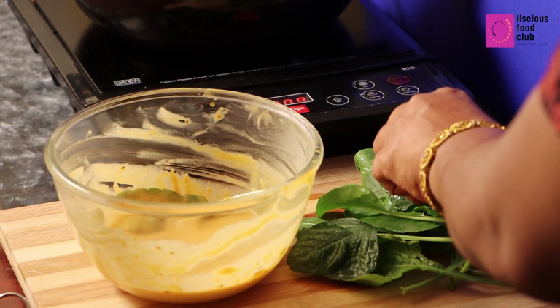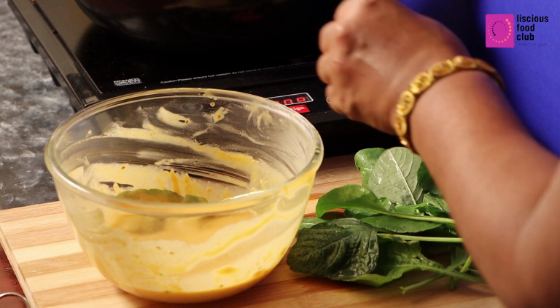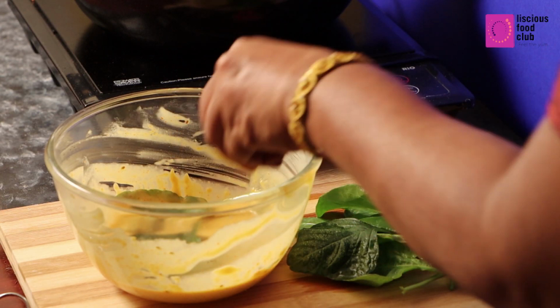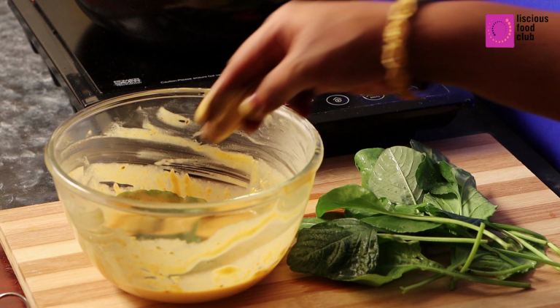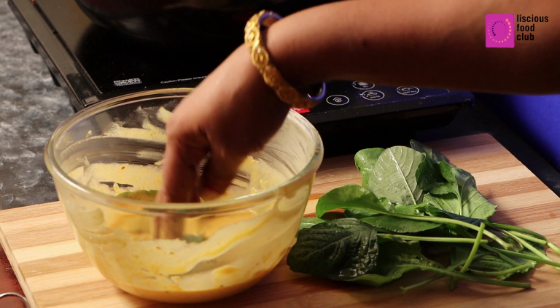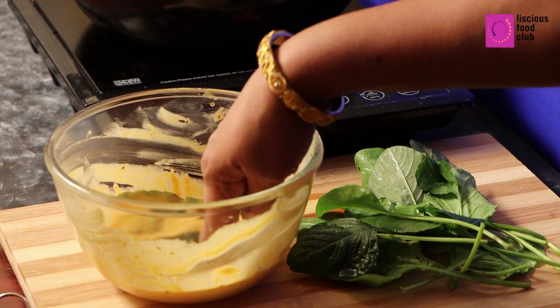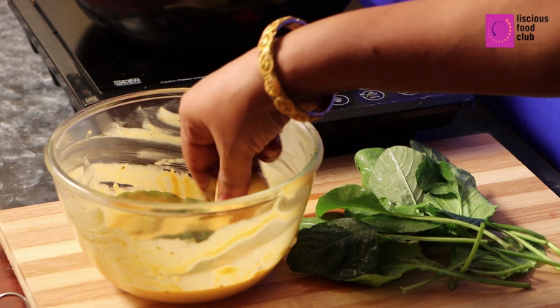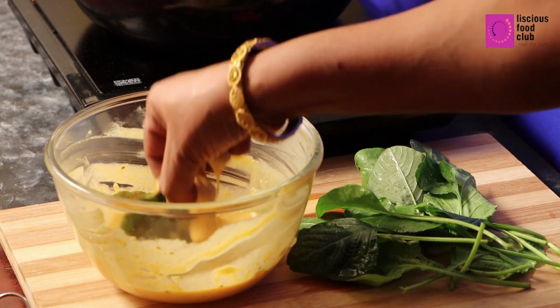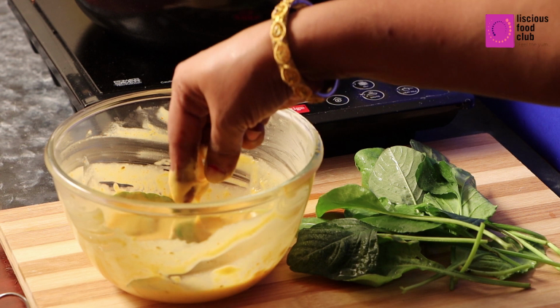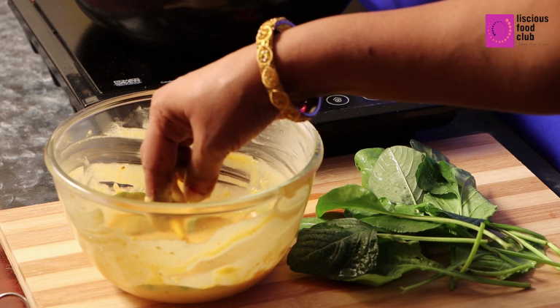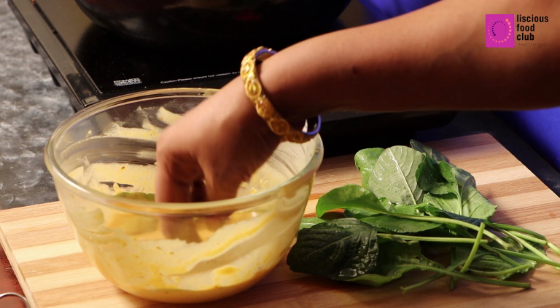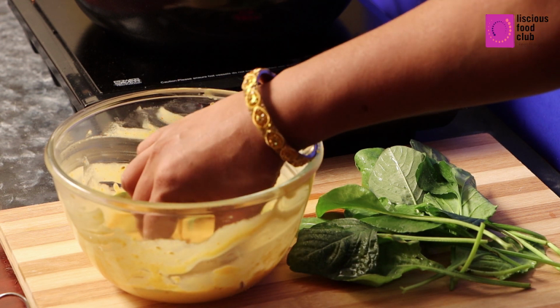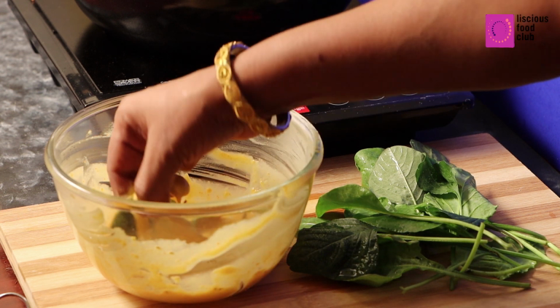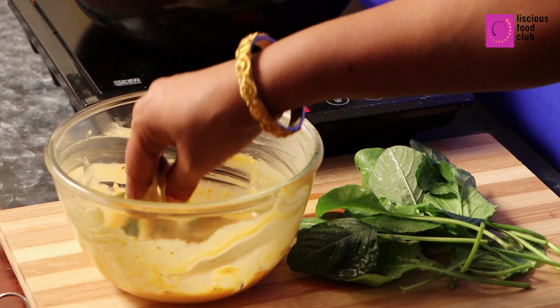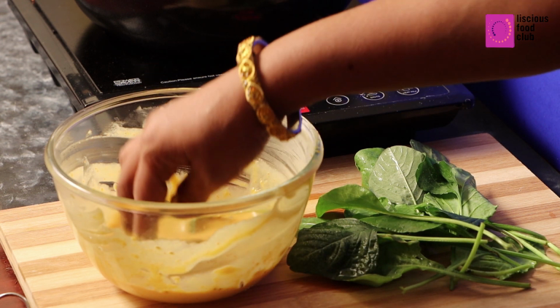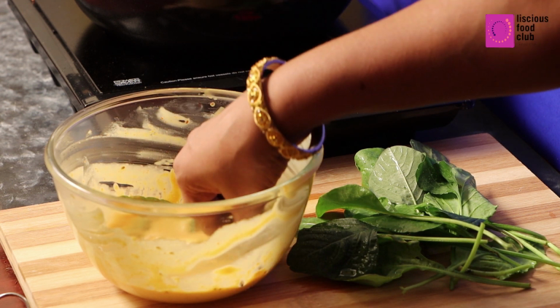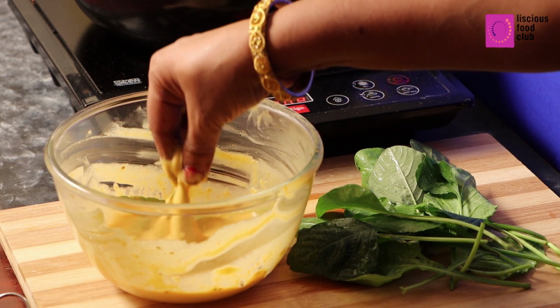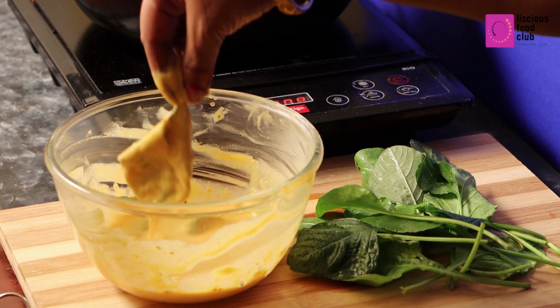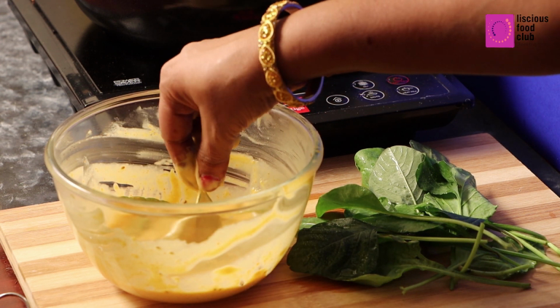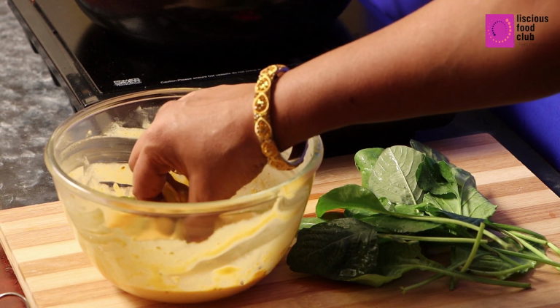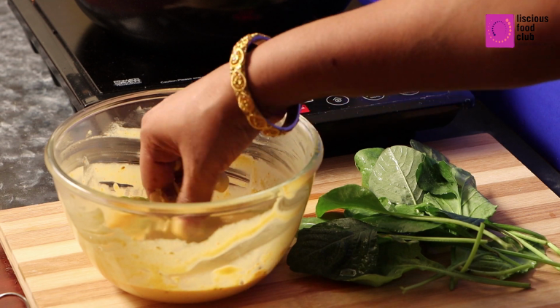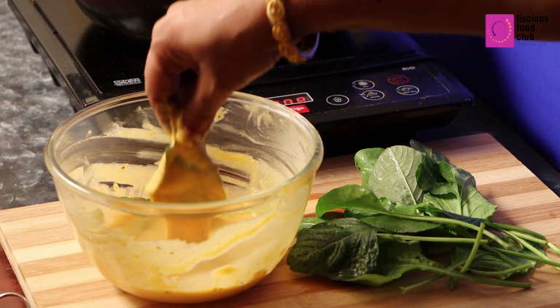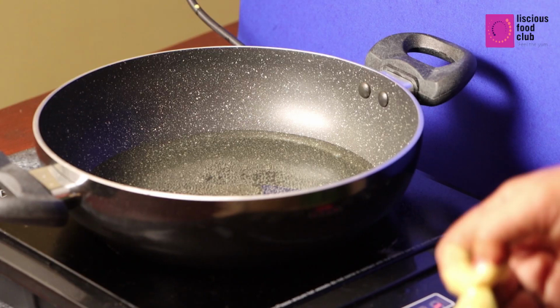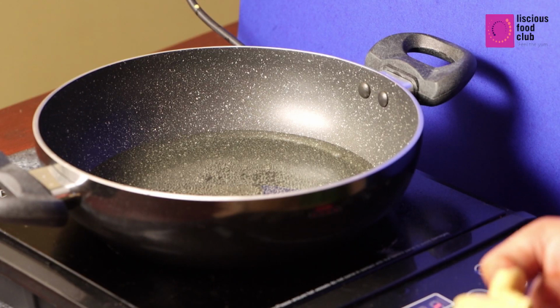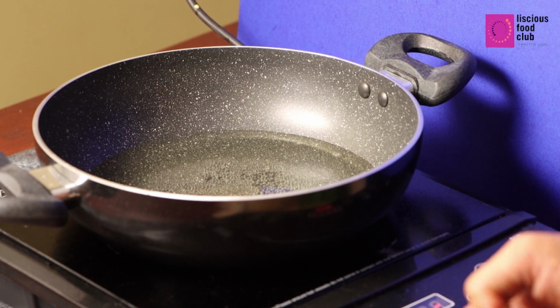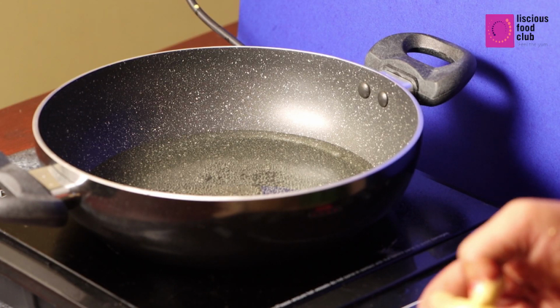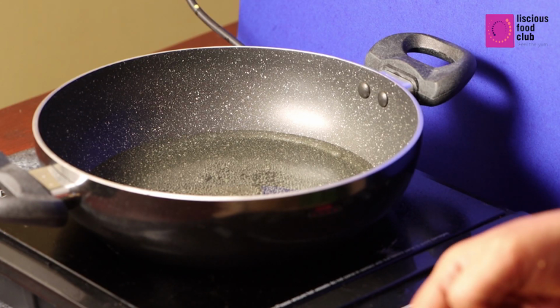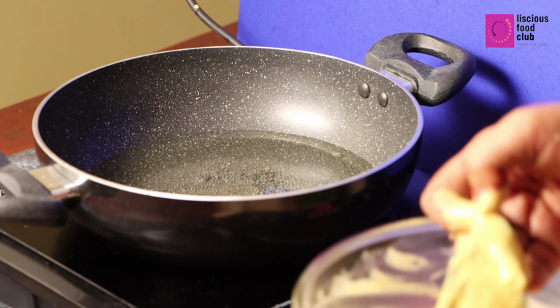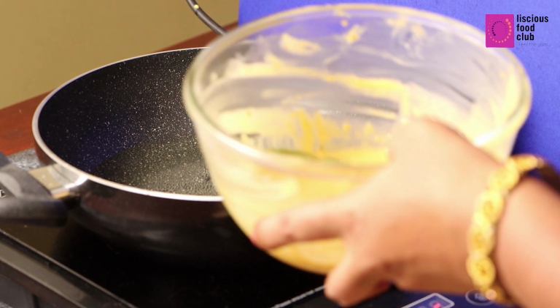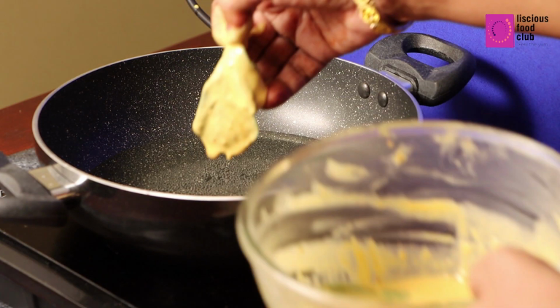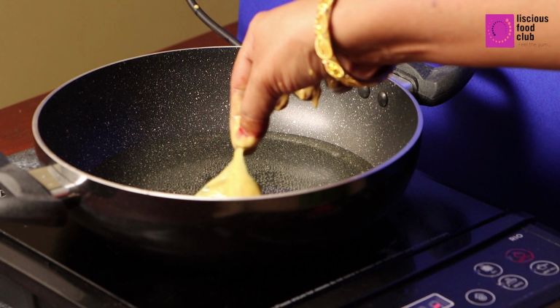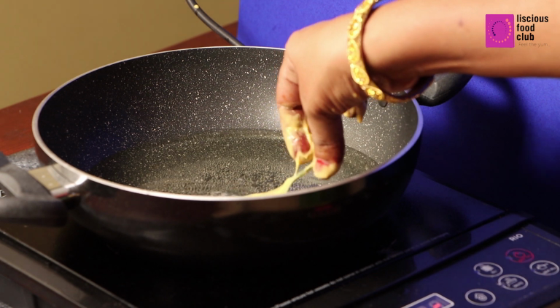Now take Palak leaves and dip into the mixture. Make sure all the leaf is coated nicely. Gently drop the leaves into the oil.